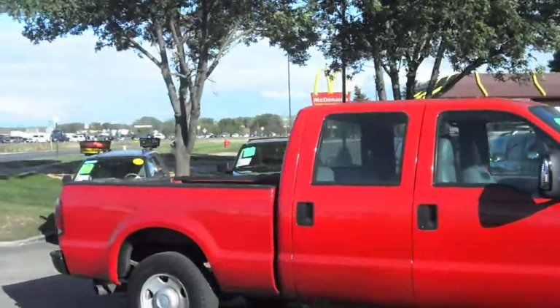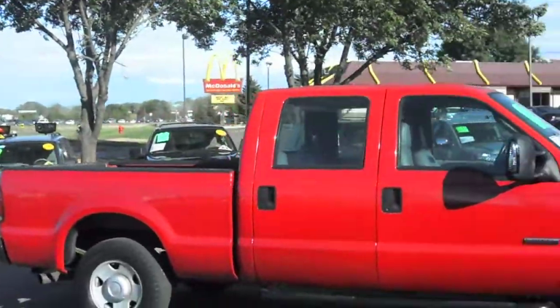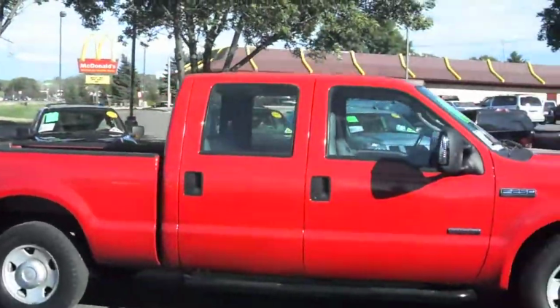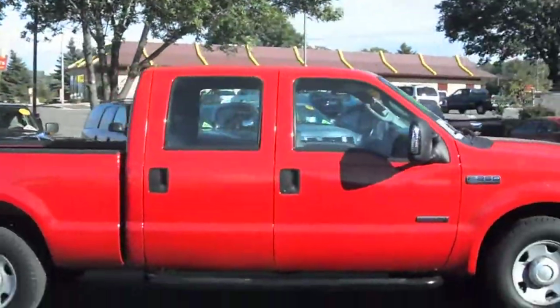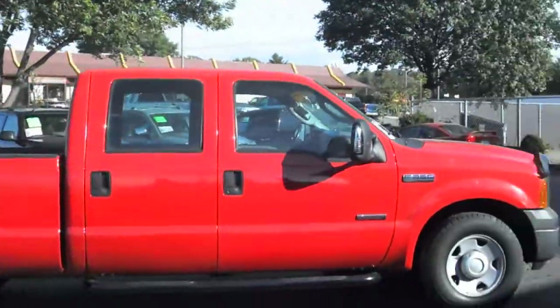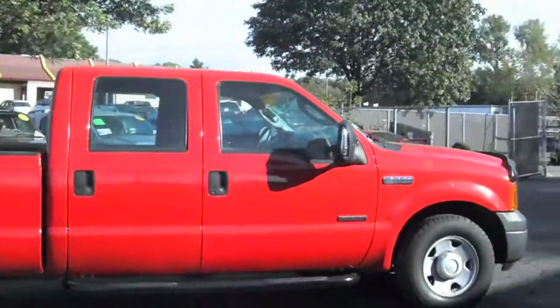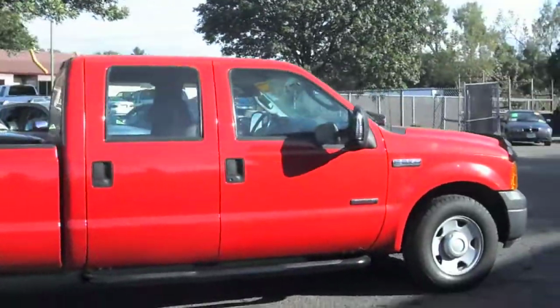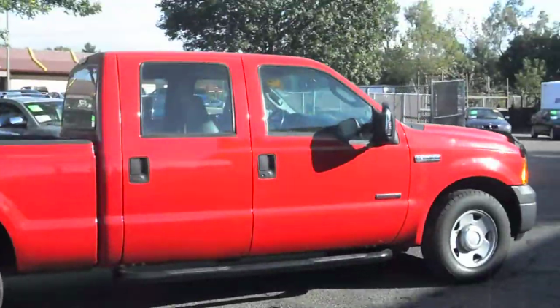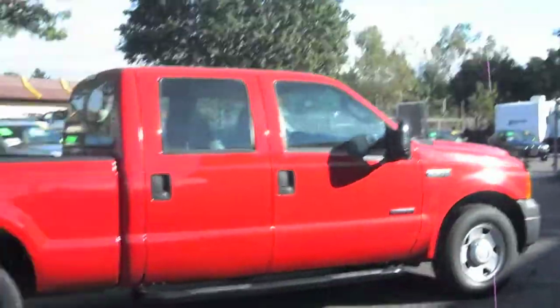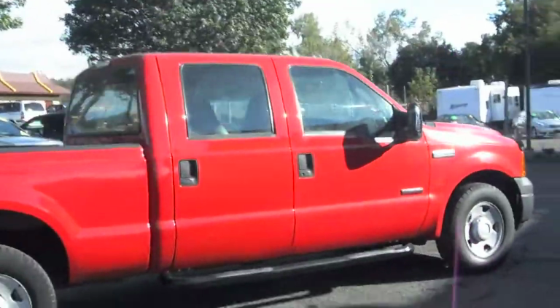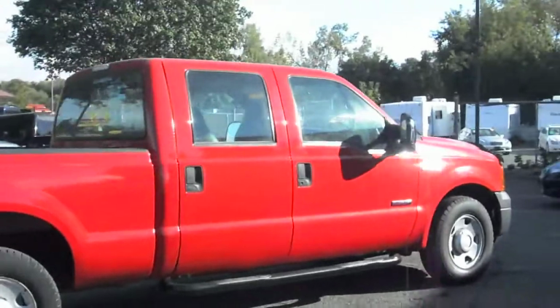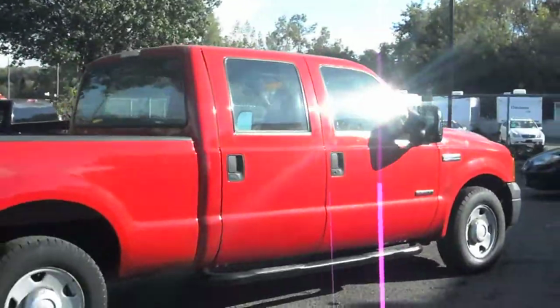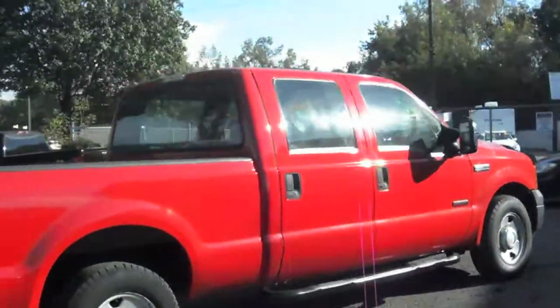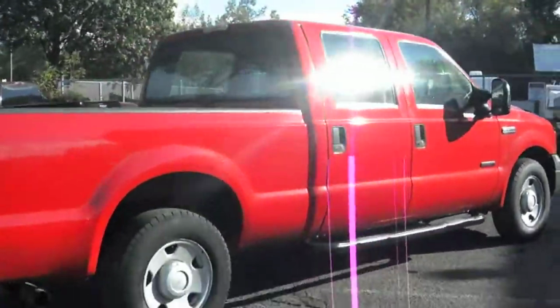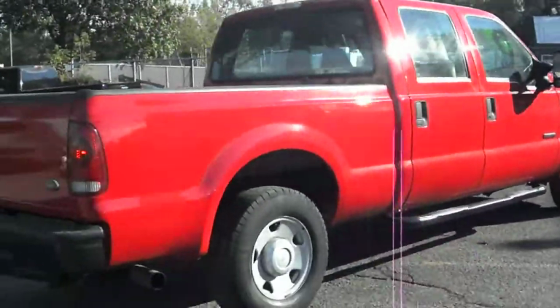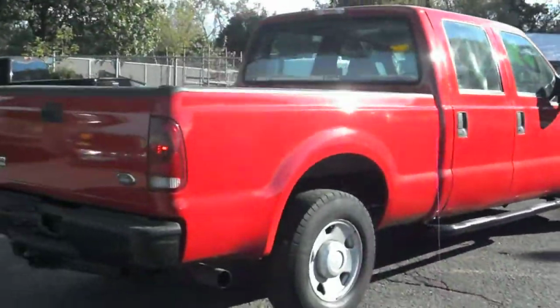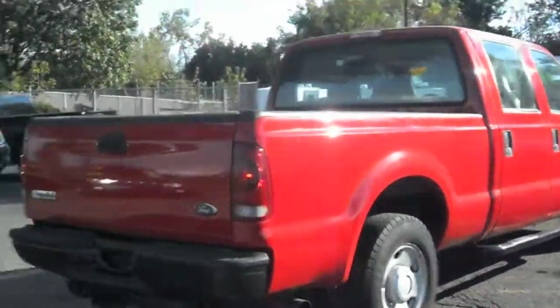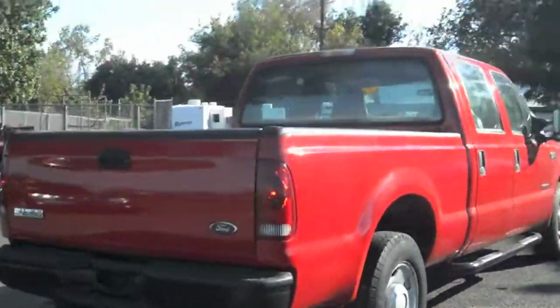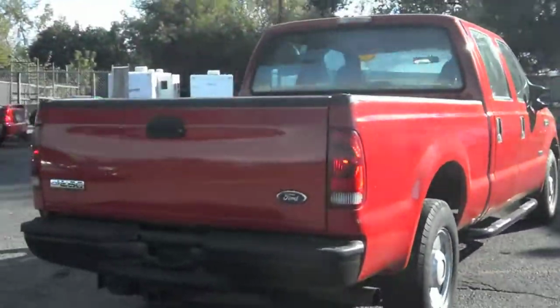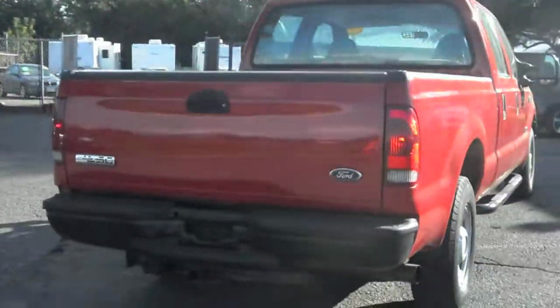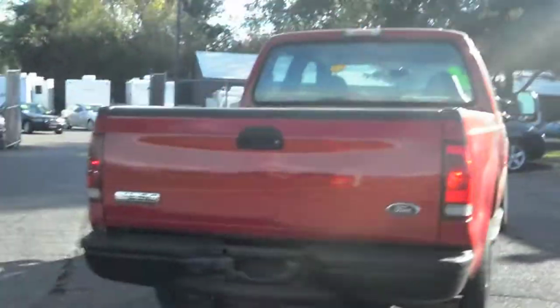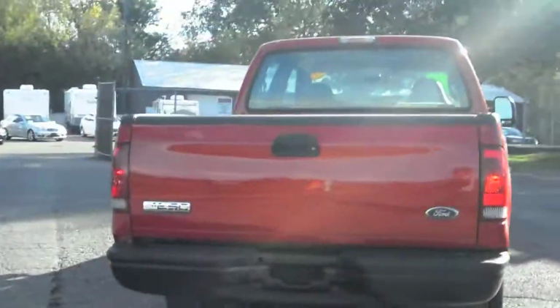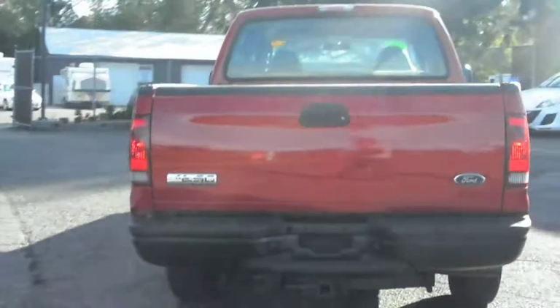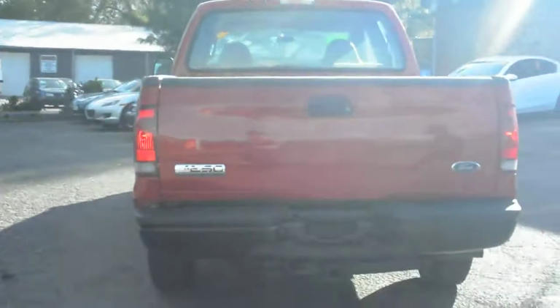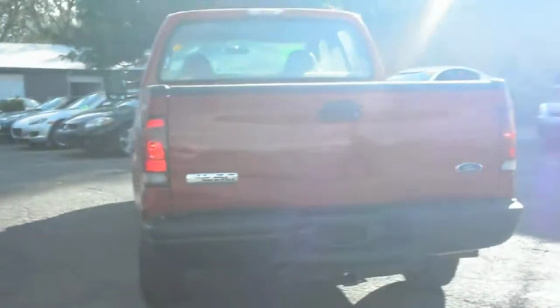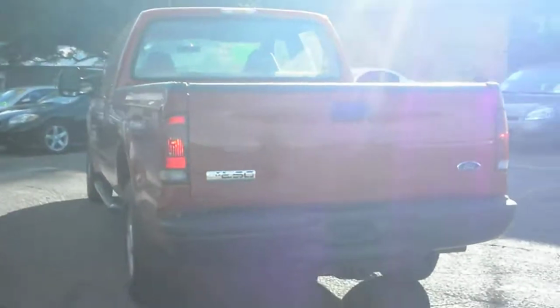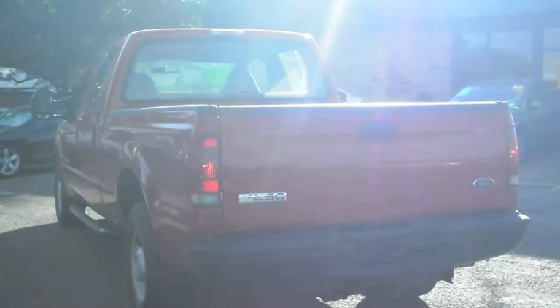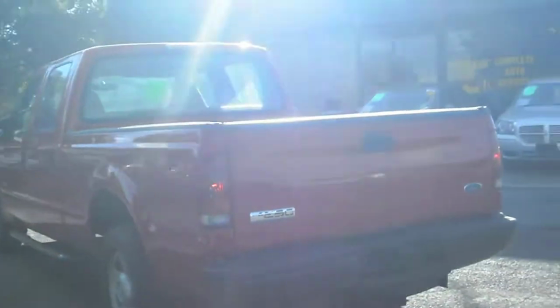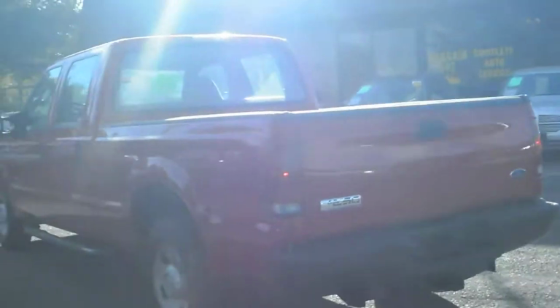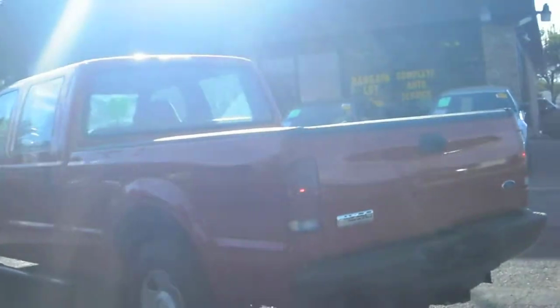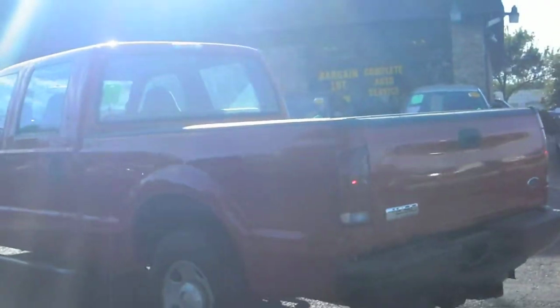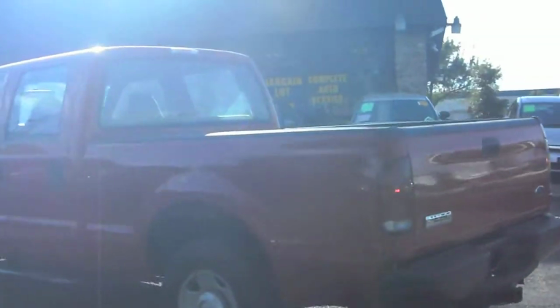Power stroke turbo diesel. Even though this is a base XL model, you'd be surprised at some of the power options that it has. We're going to show you that. It's got the trailer tow package.